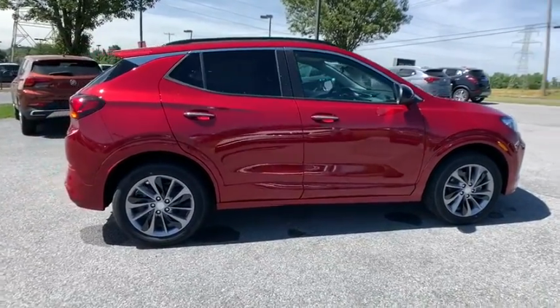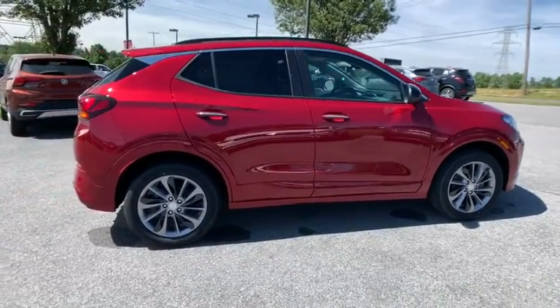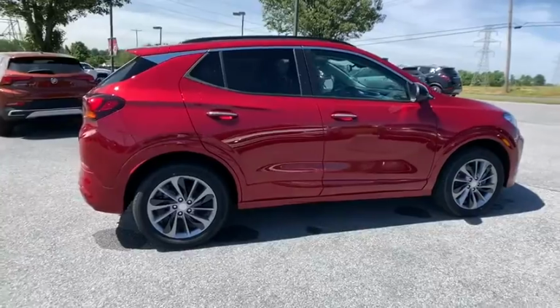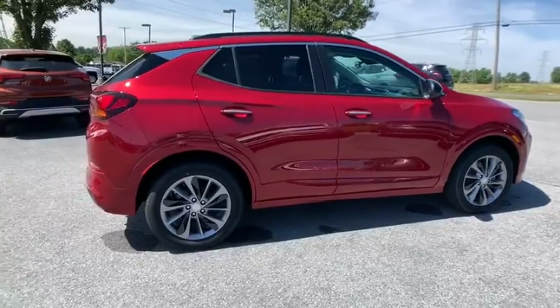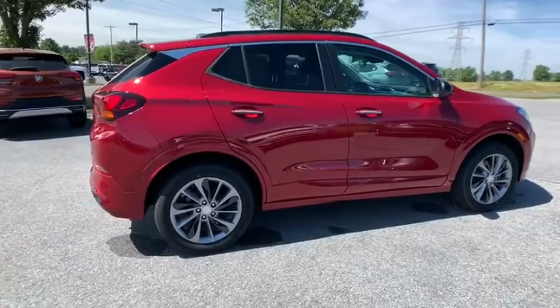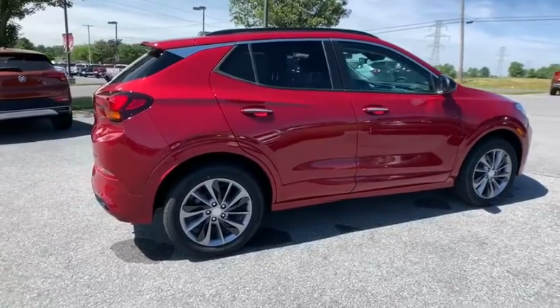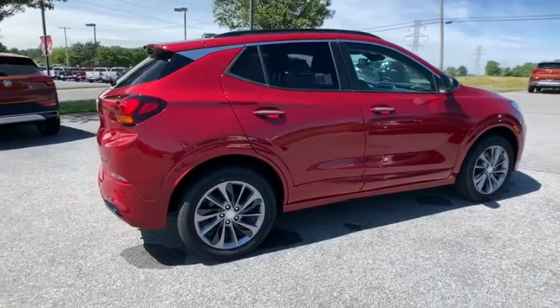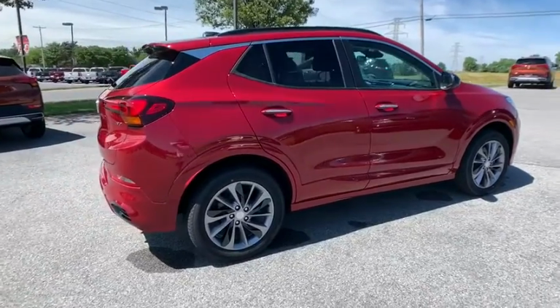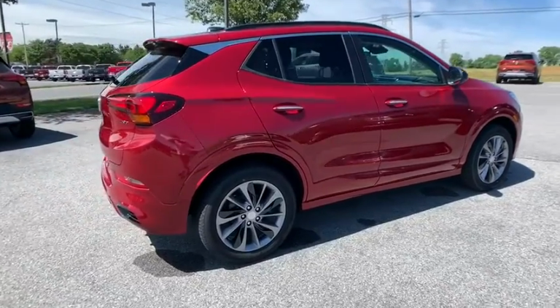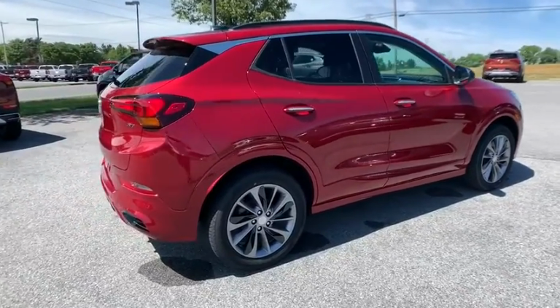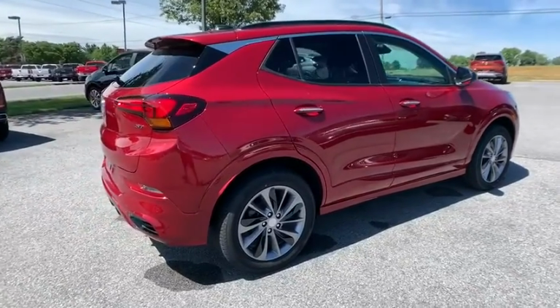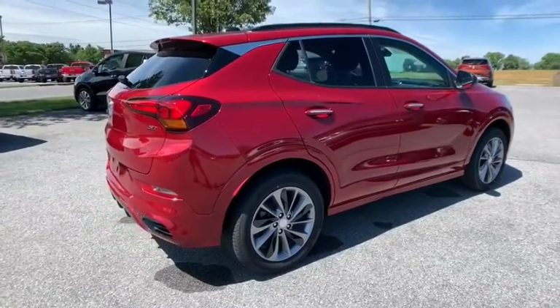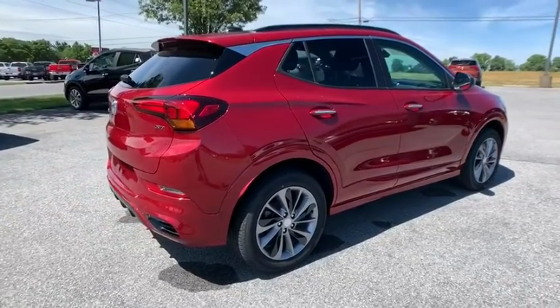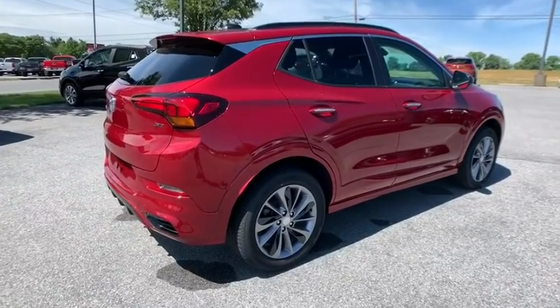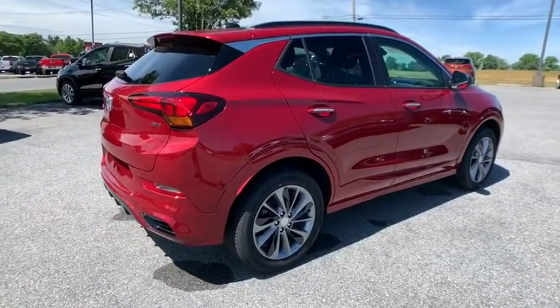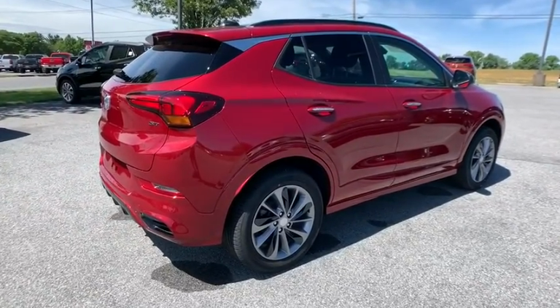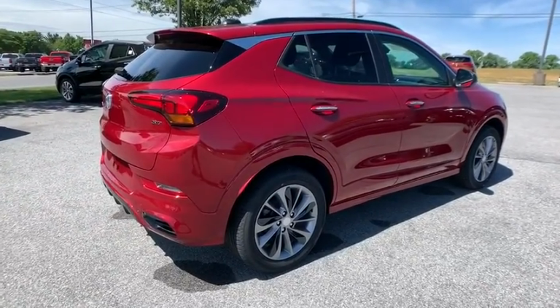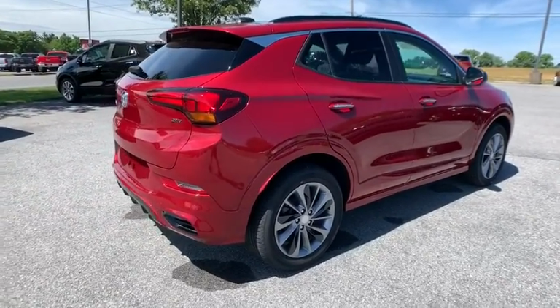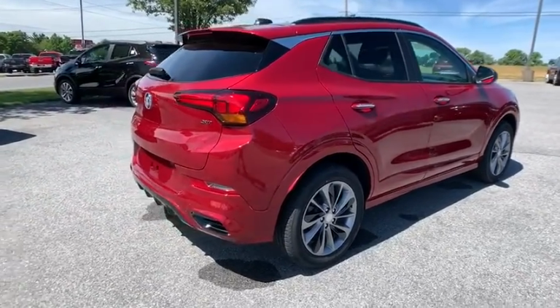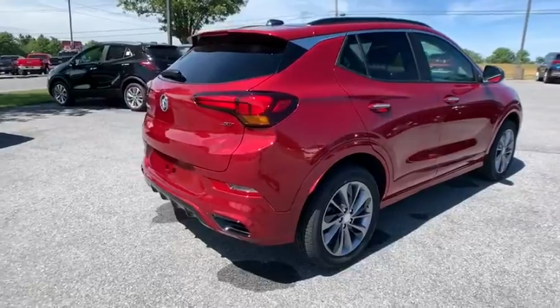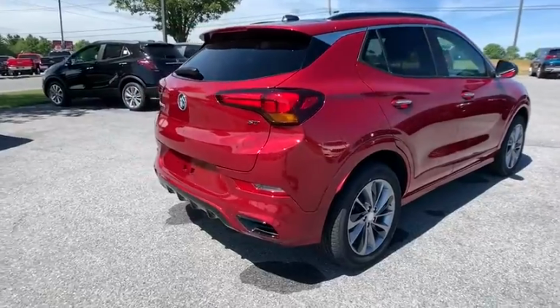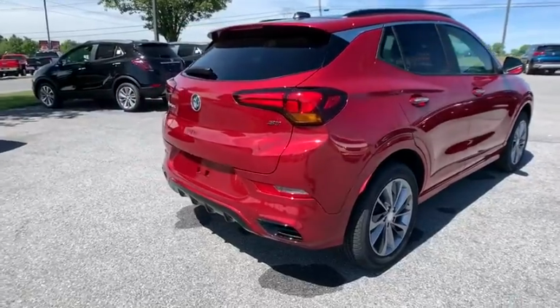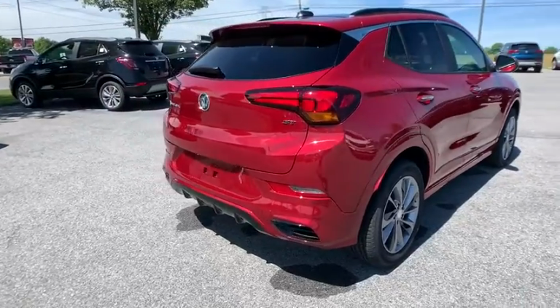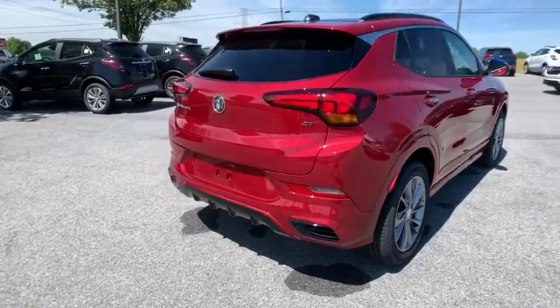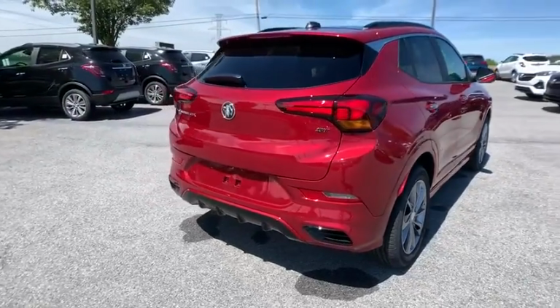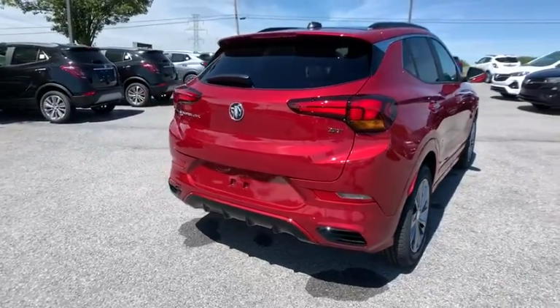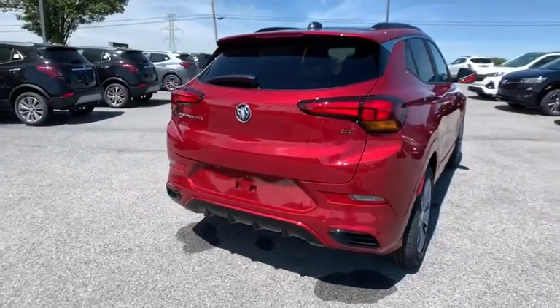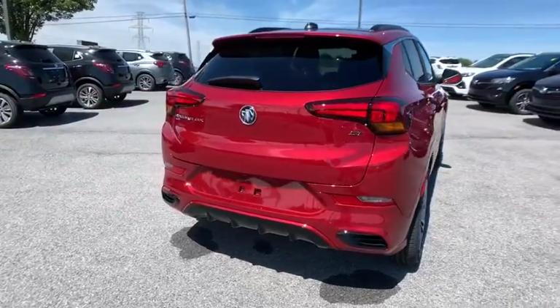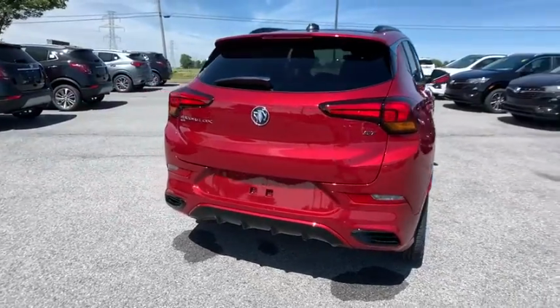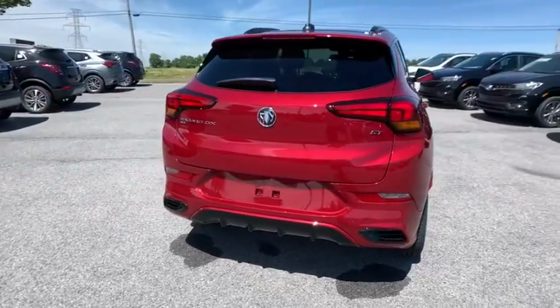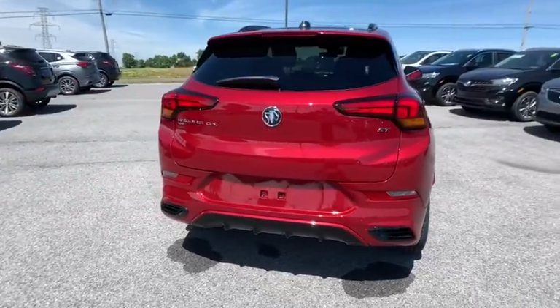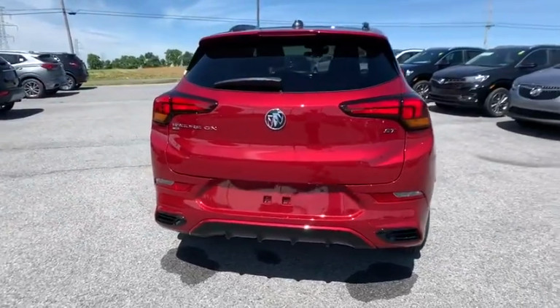Traction control, dual airbags, alloy wheels, power steering, aluminum wheels, four-wheel disc brakes, electronic stability control, security system, compass.